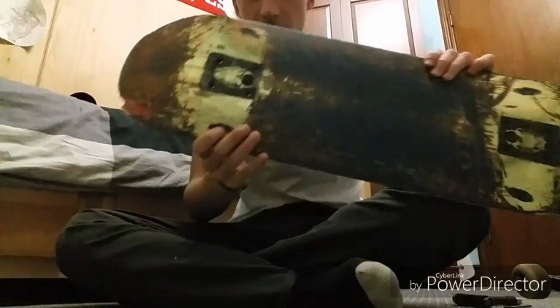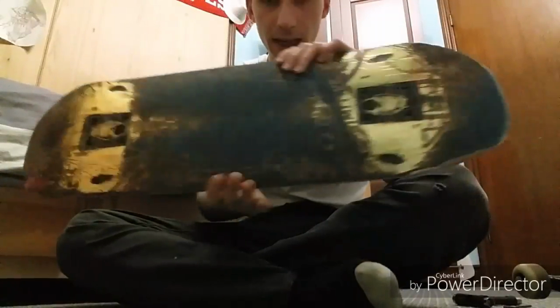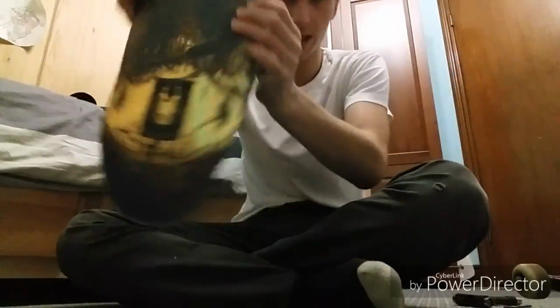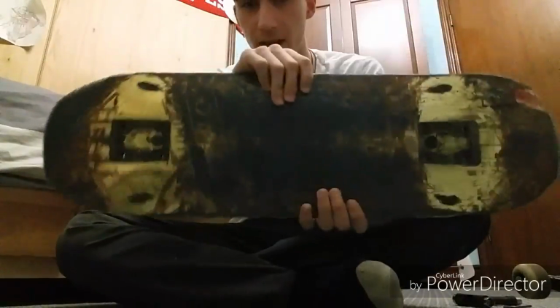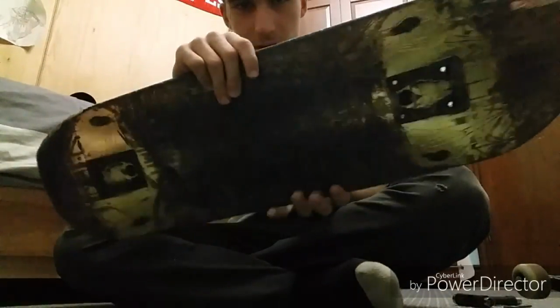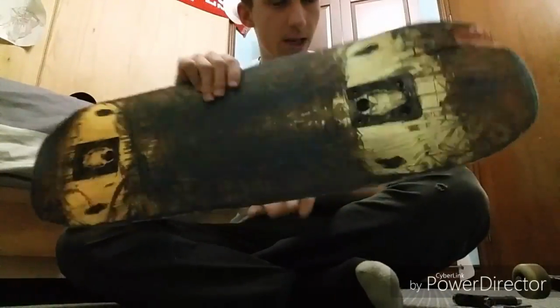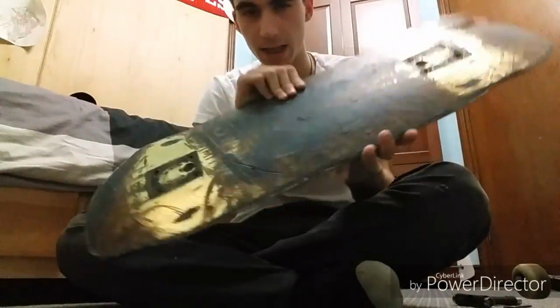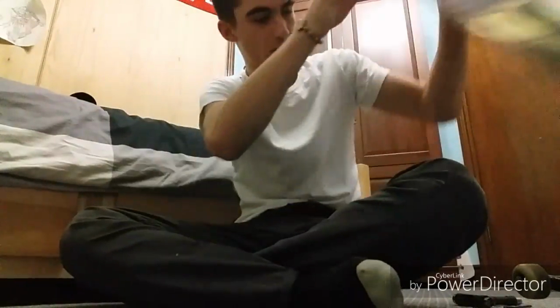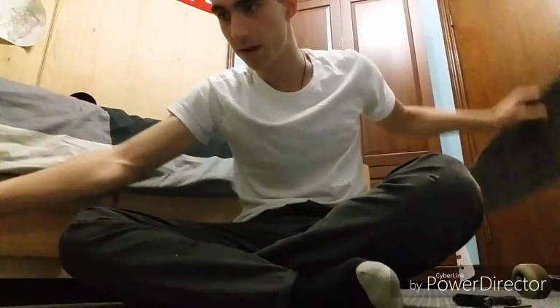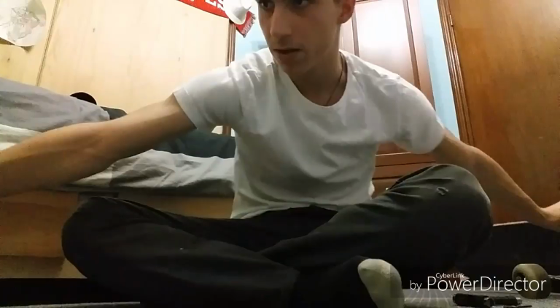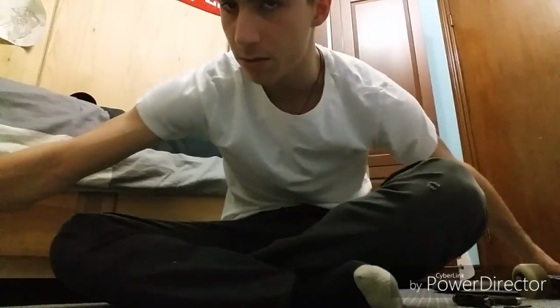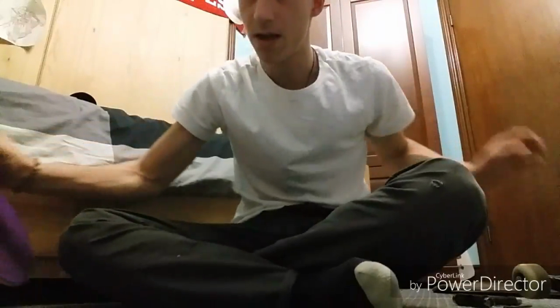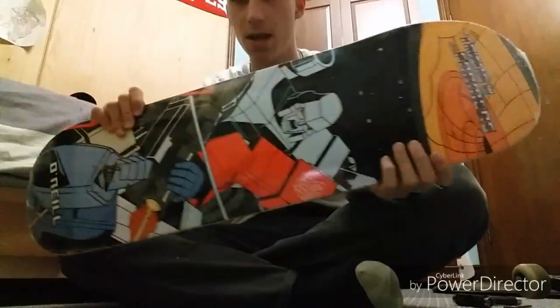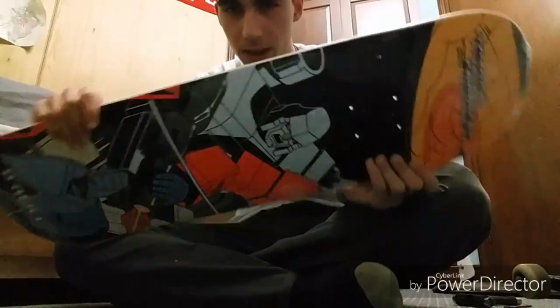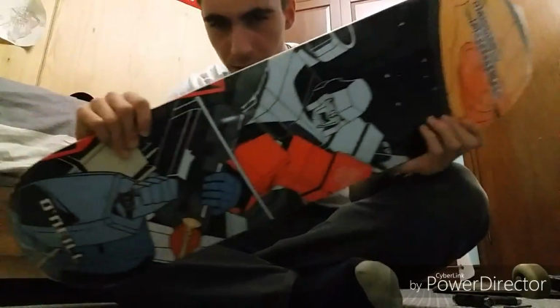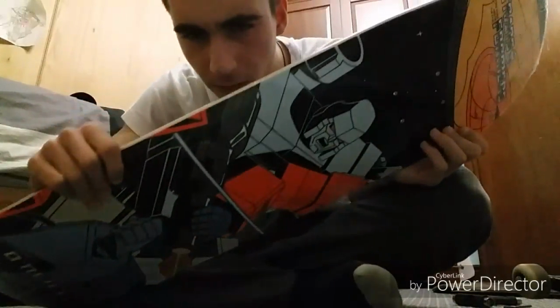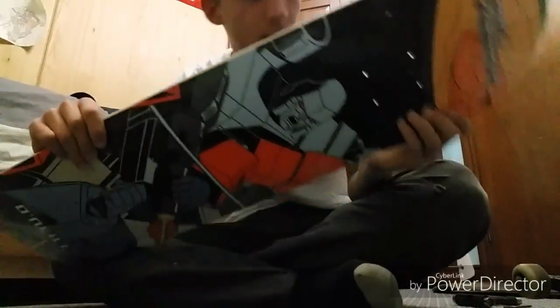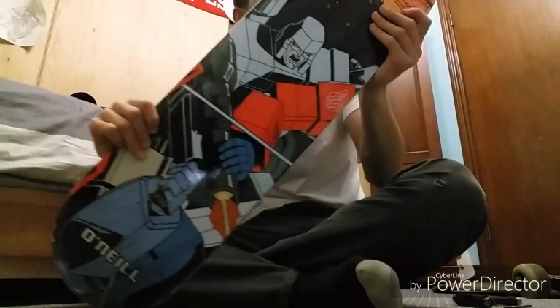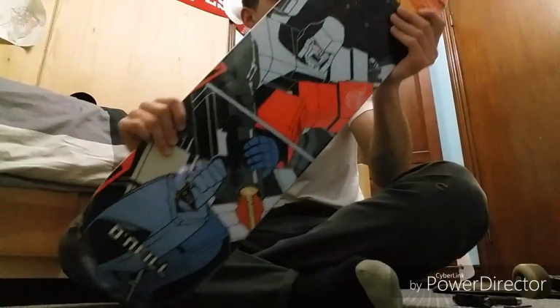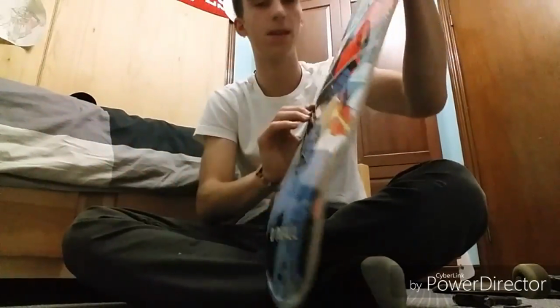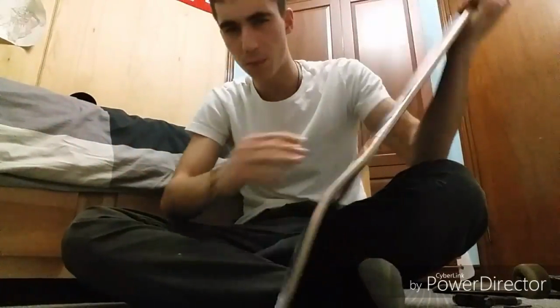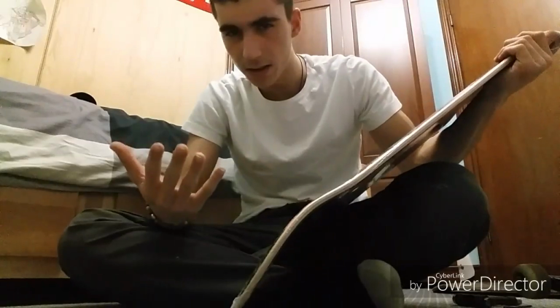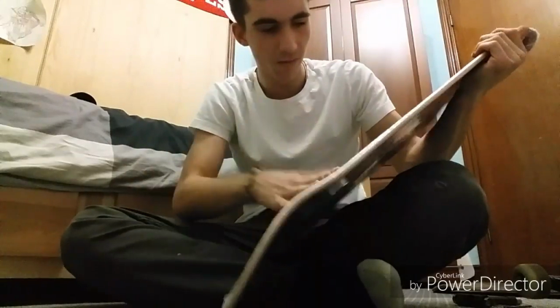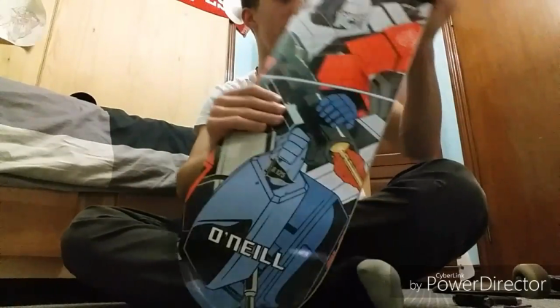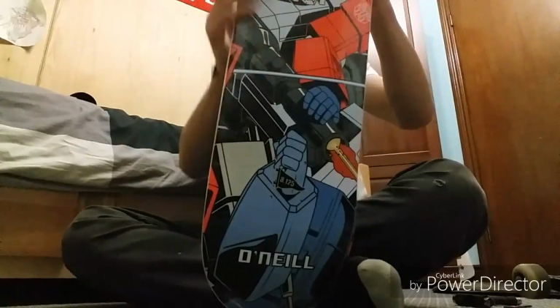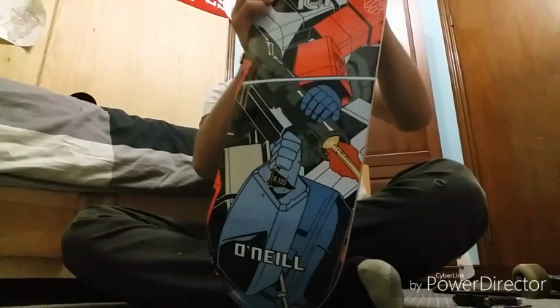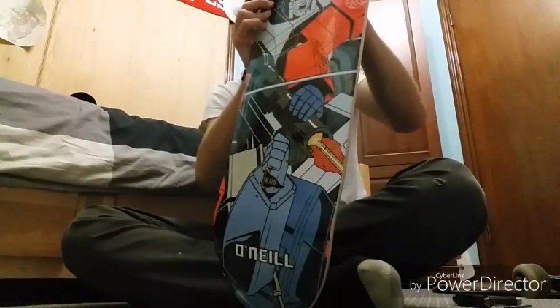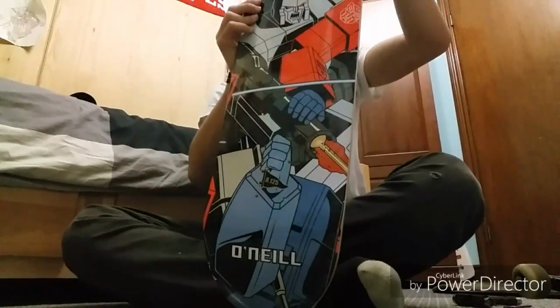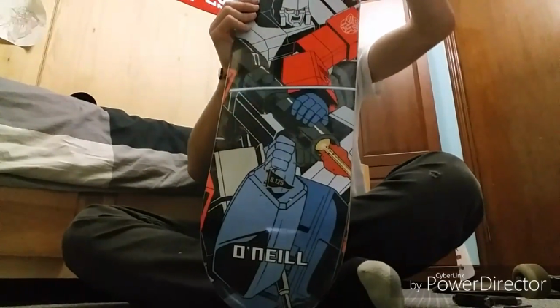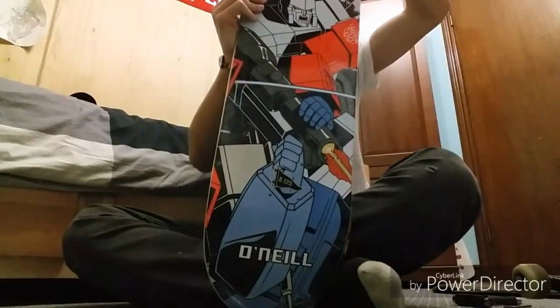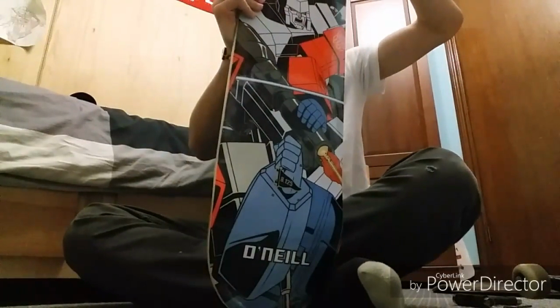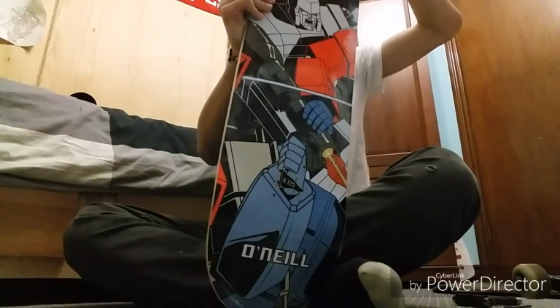Okay guys, so we did manage to get this board off. Now we are going to be doing this board — yeah, let's see where we're going to get through this.